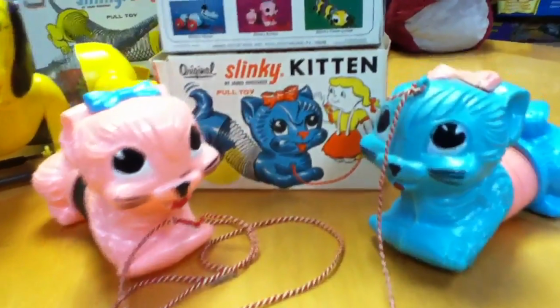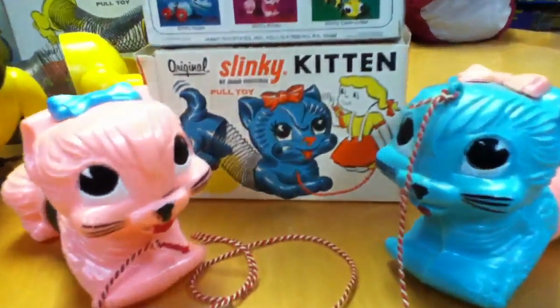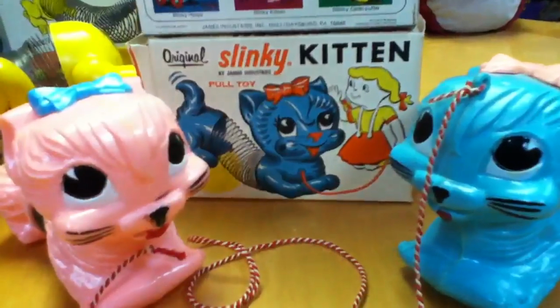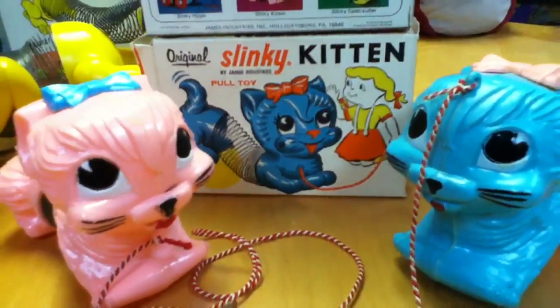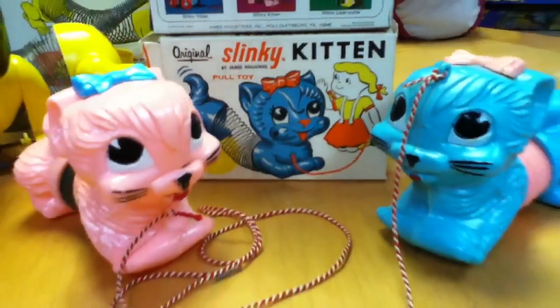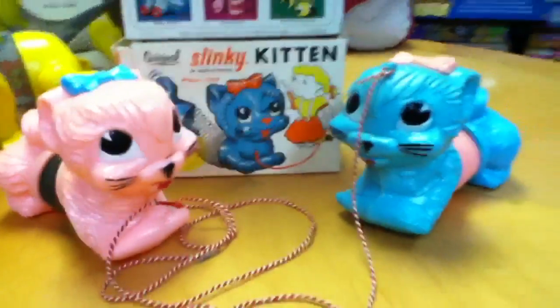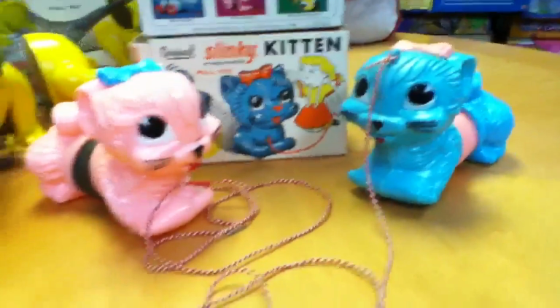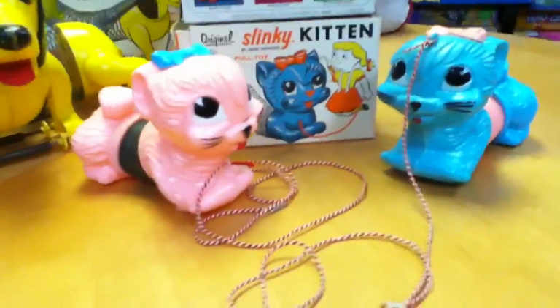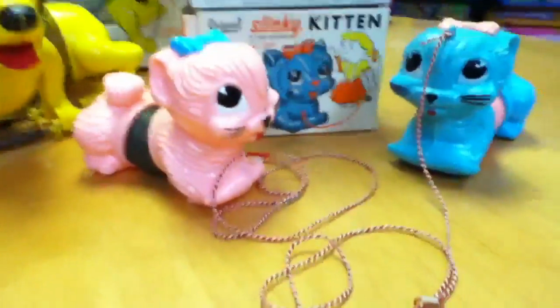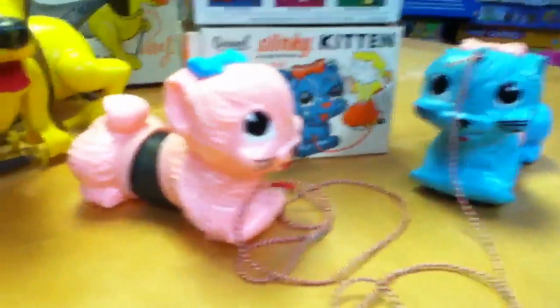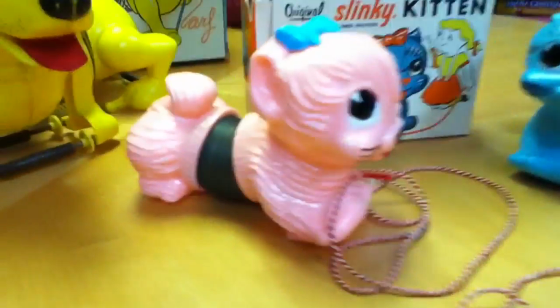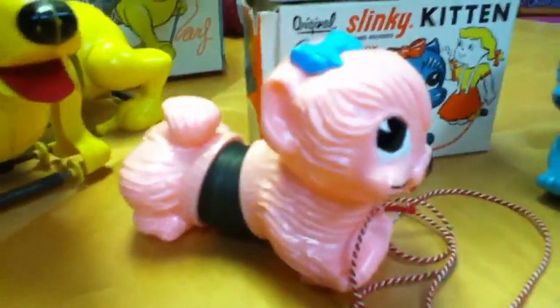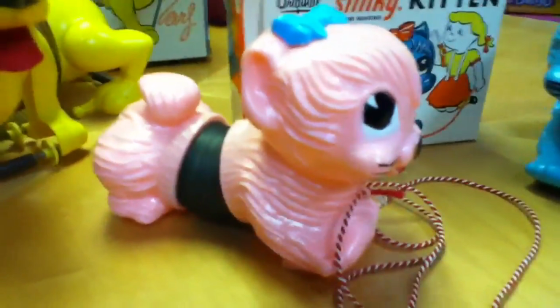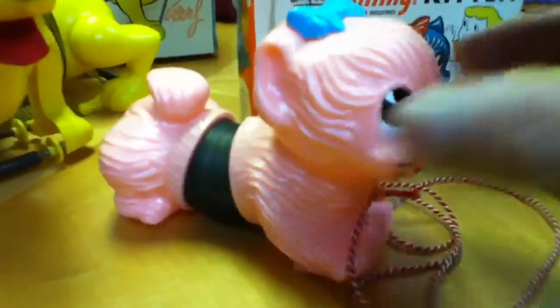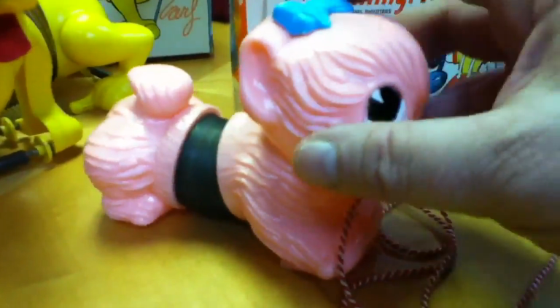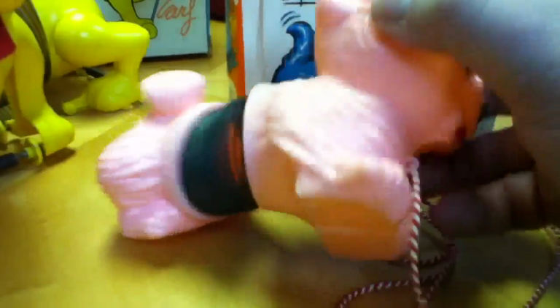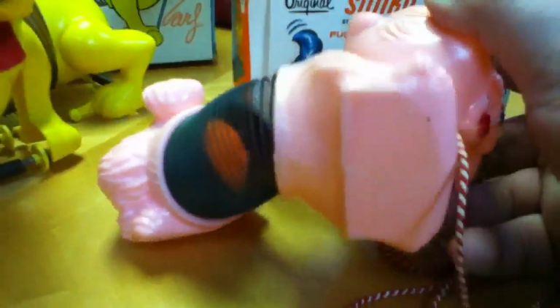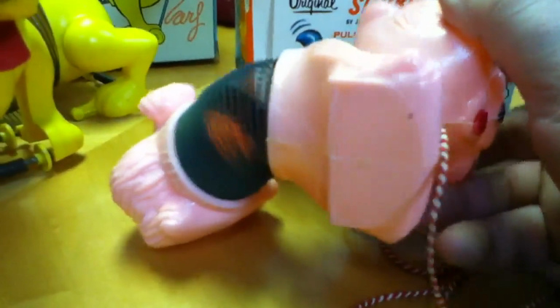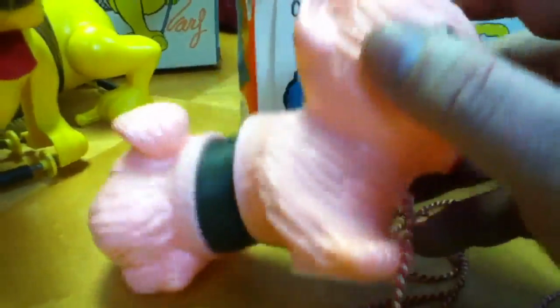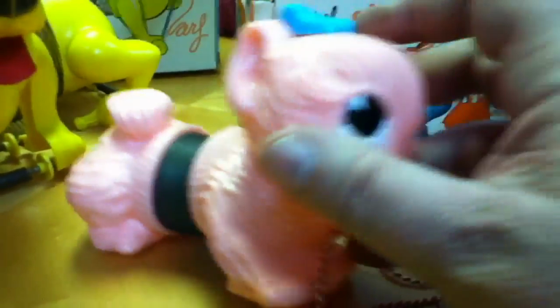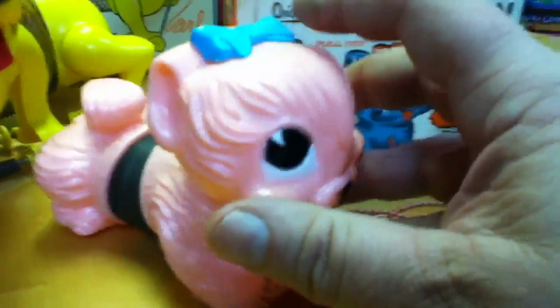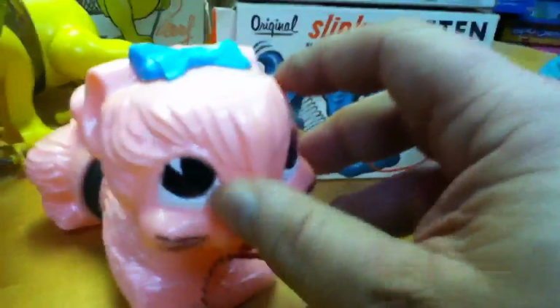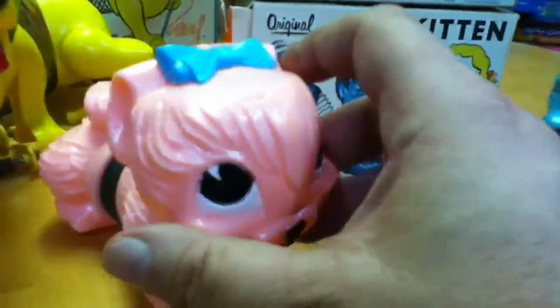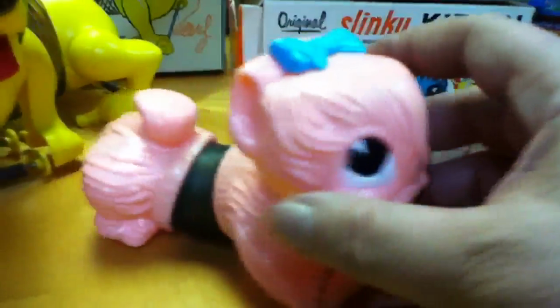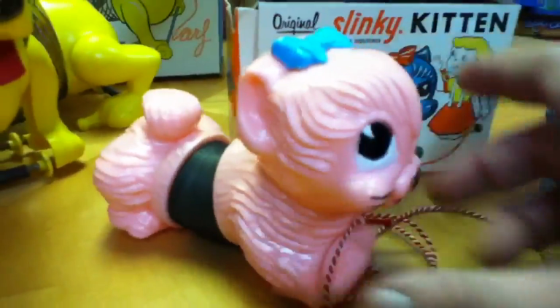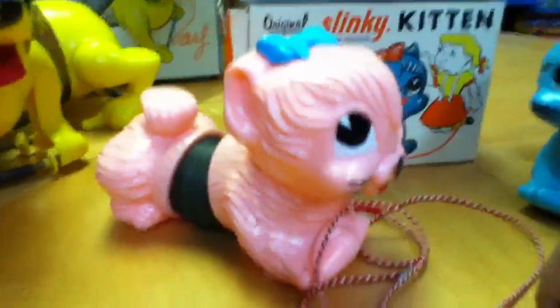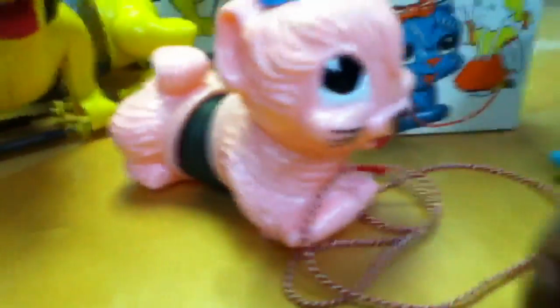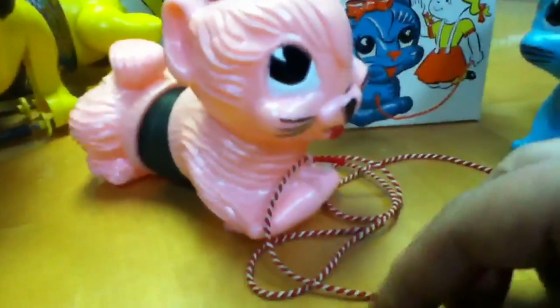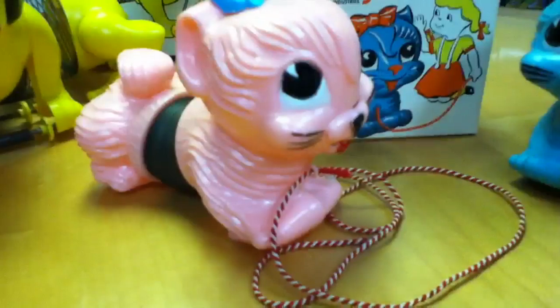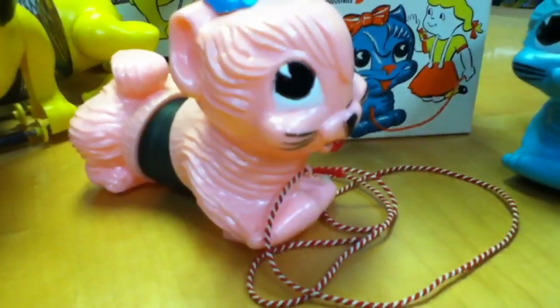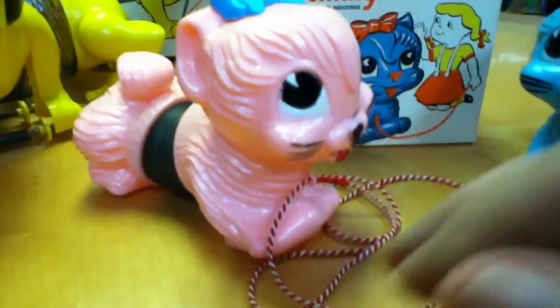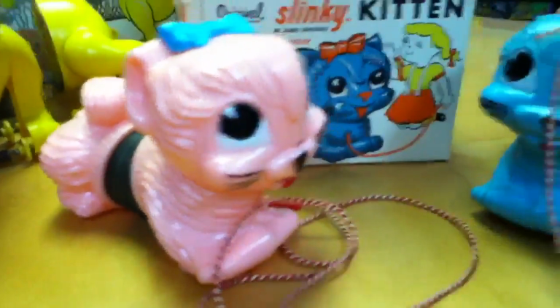They made Slinky Kittens the entire time they made Slinky Dogs. The original Slinky Kittens had metal bodies, but they had no wheels. They sort of shuffled along as you pulled them. This is the original style of Slinky Kitten with the string tied on under its neck.